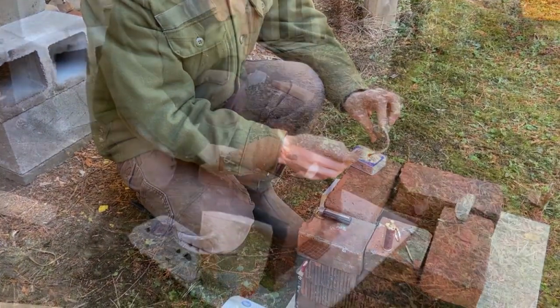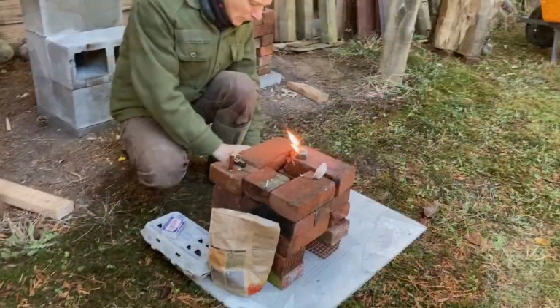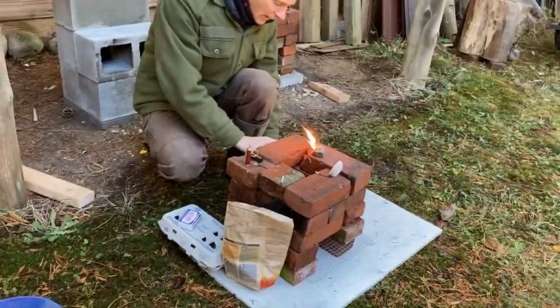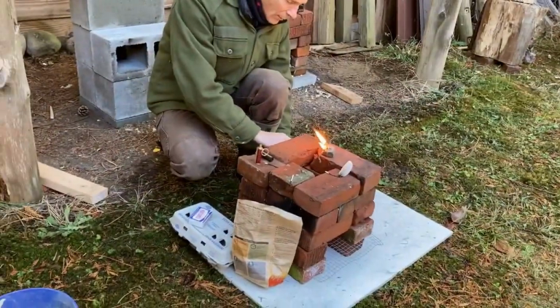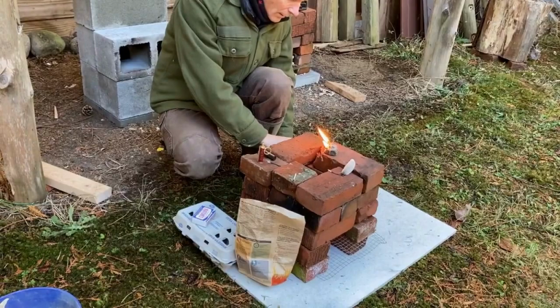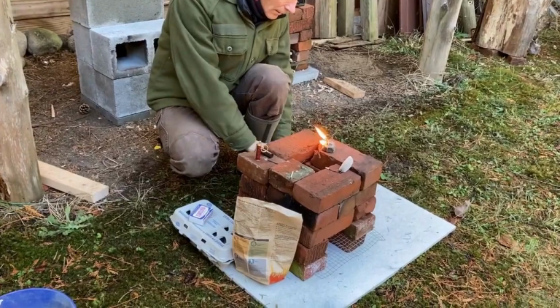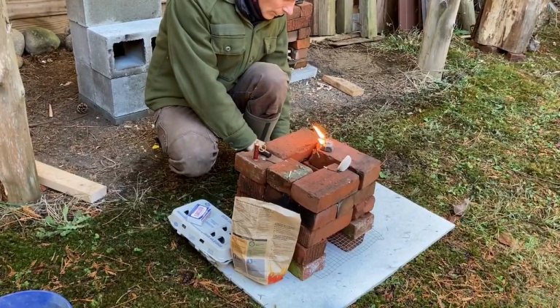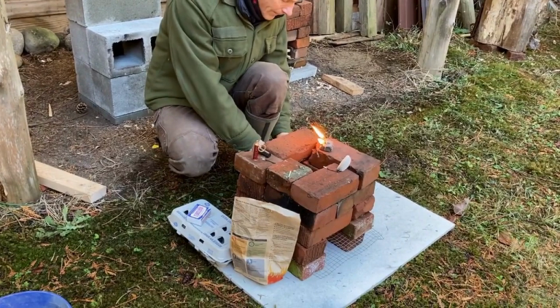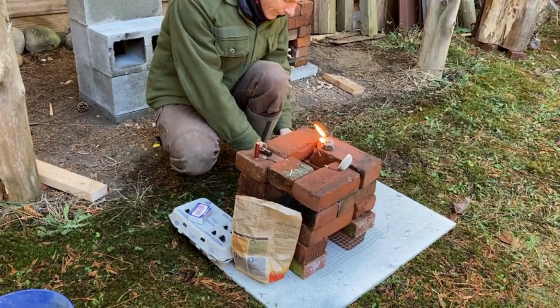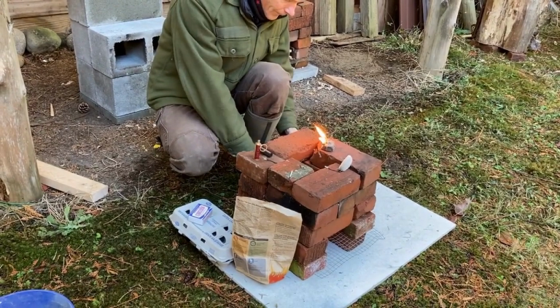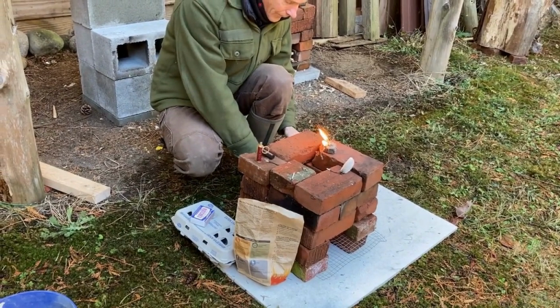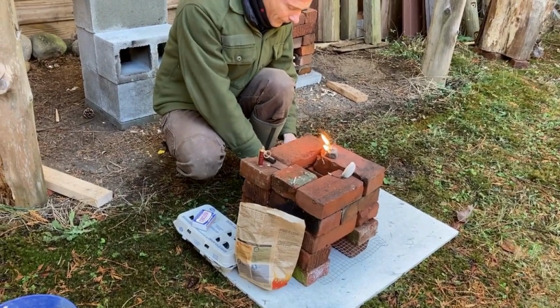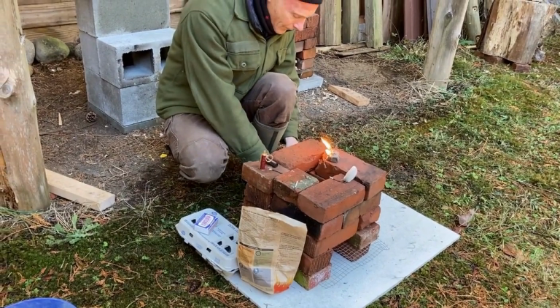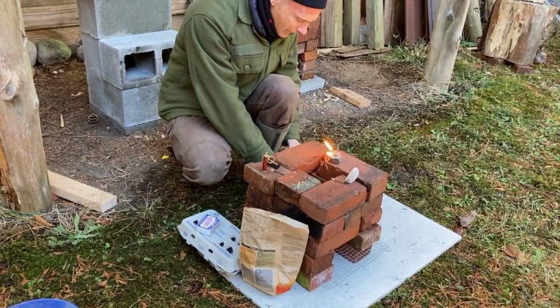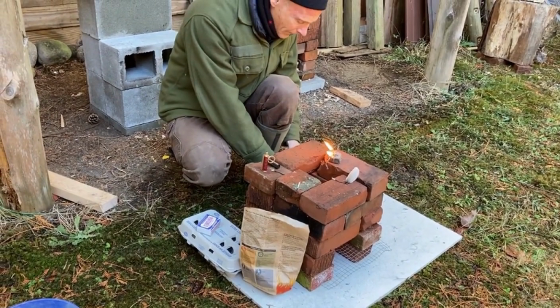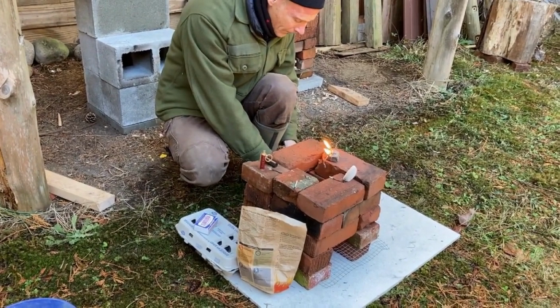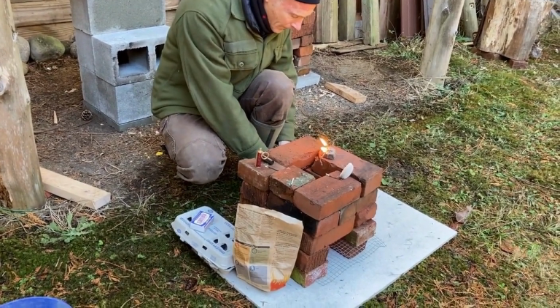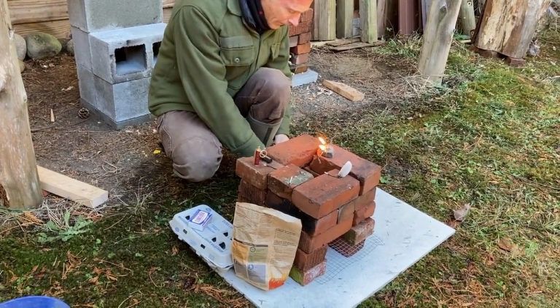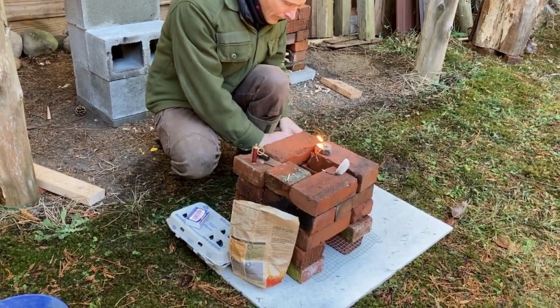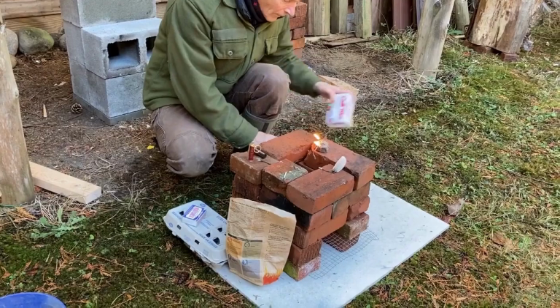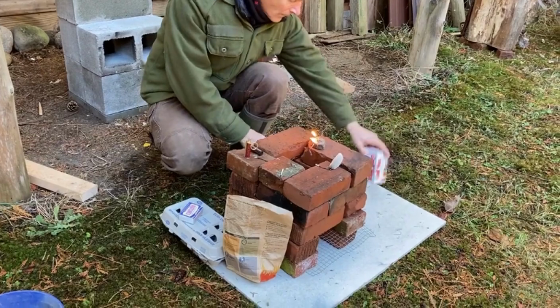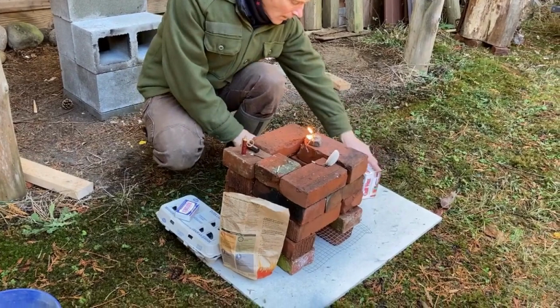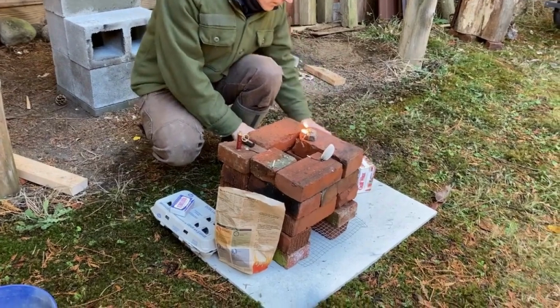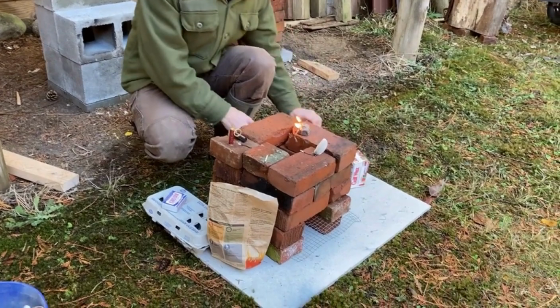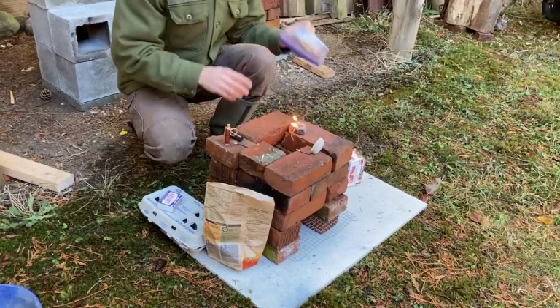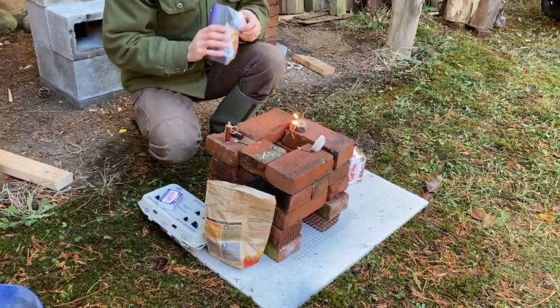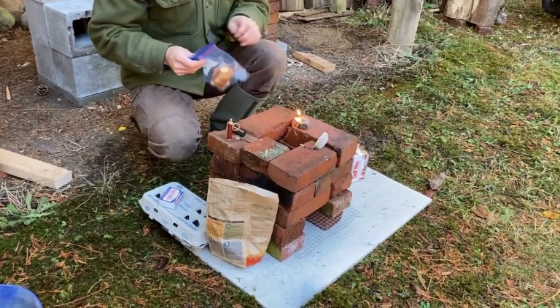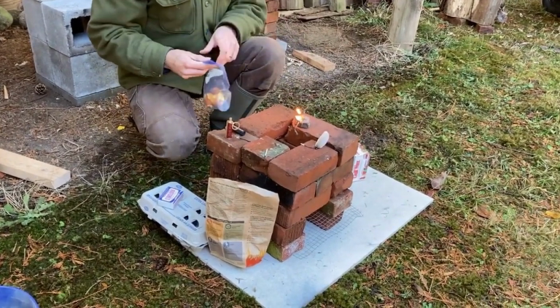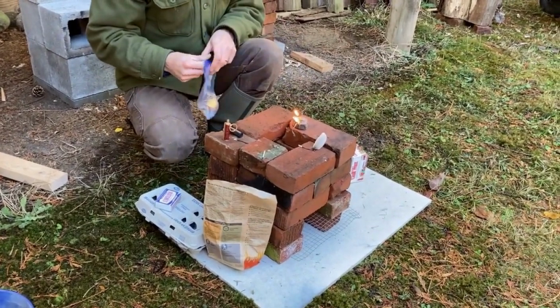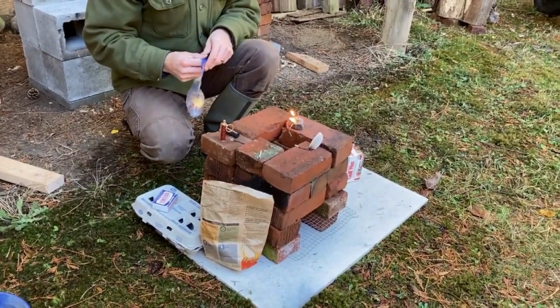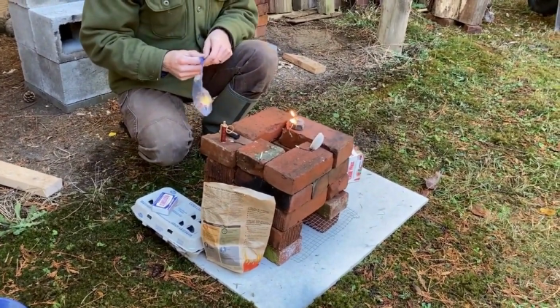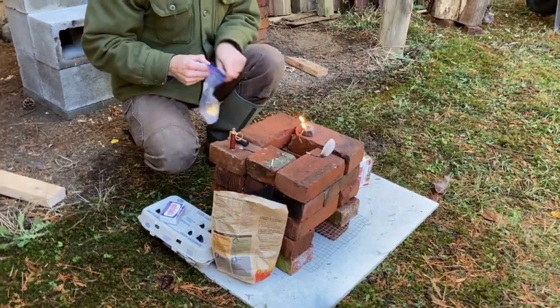So this one looks like it's going to be a keeper. And the others came from Azure — the store-bought ones.